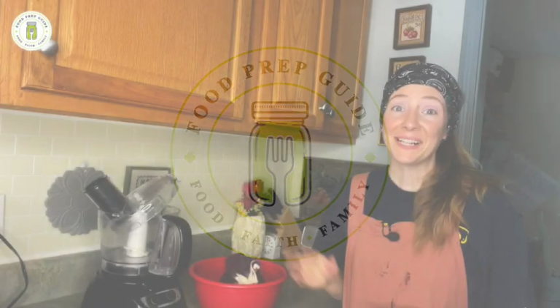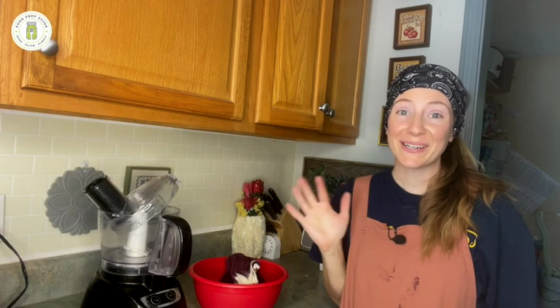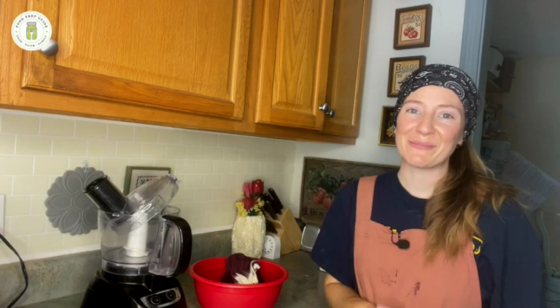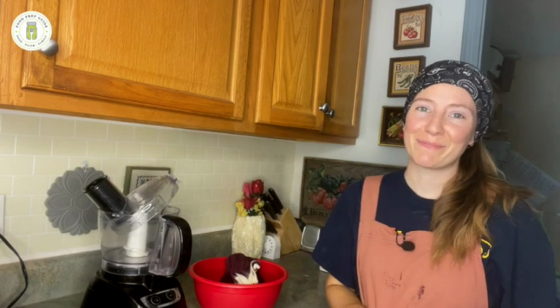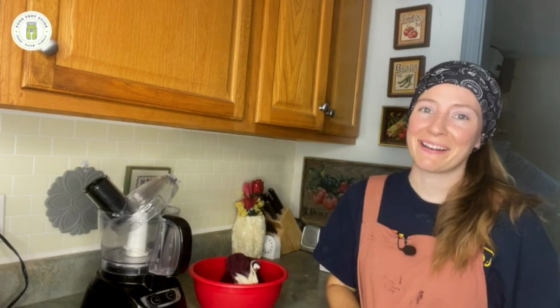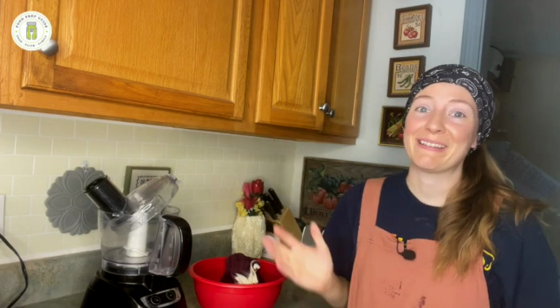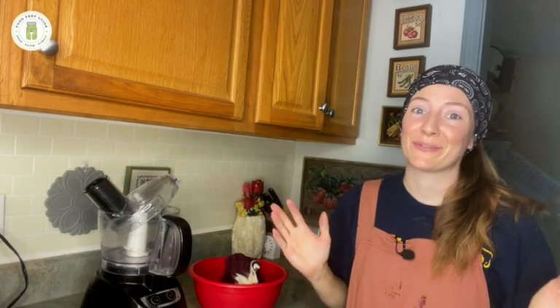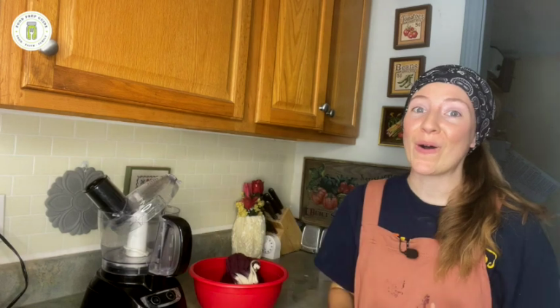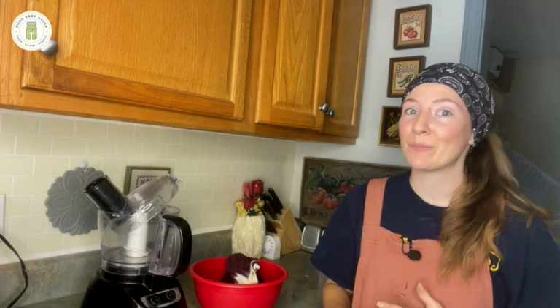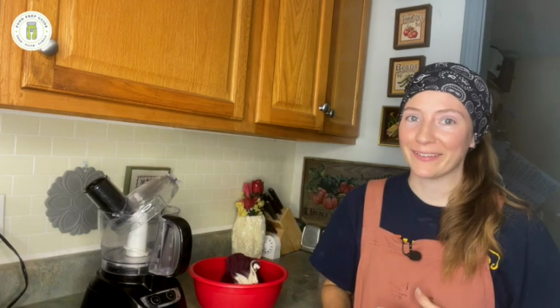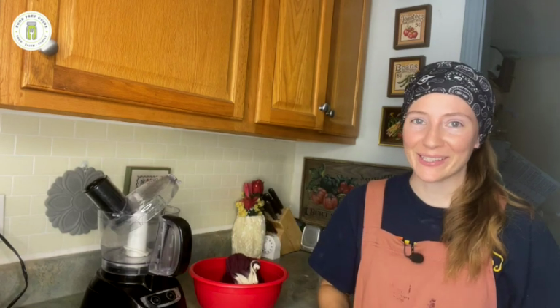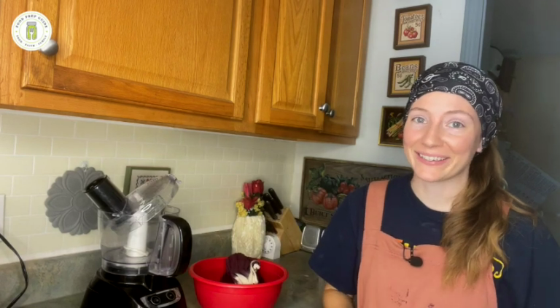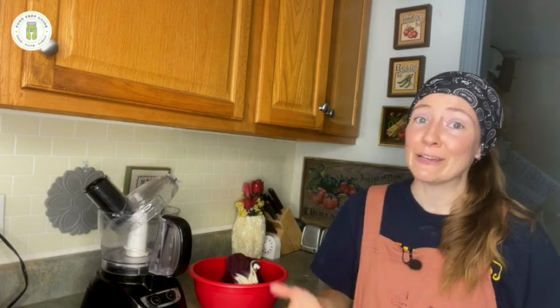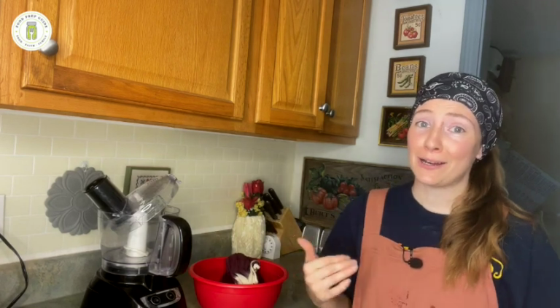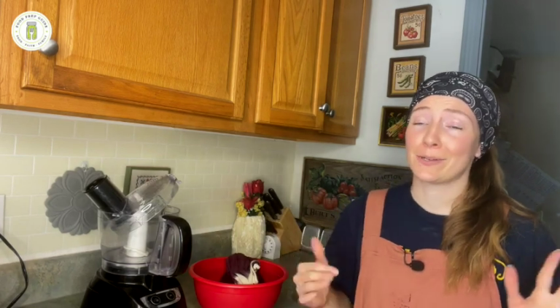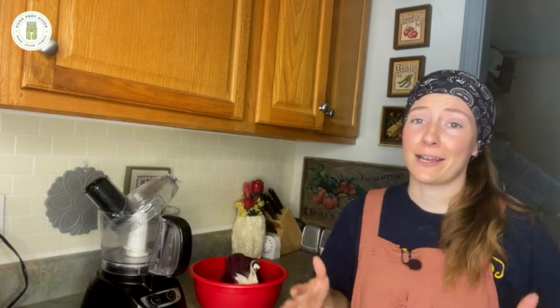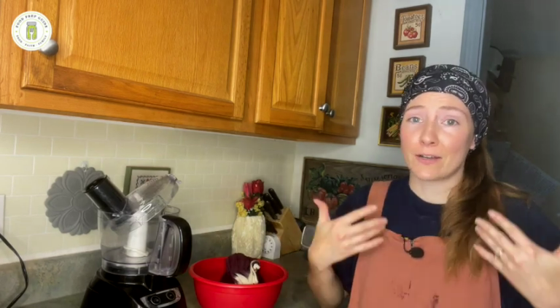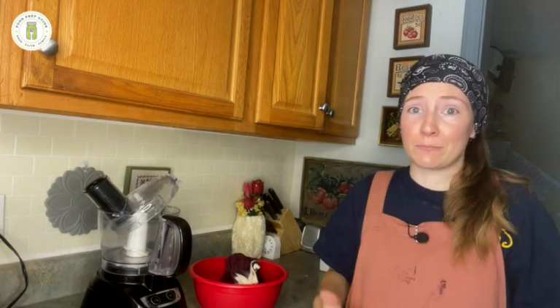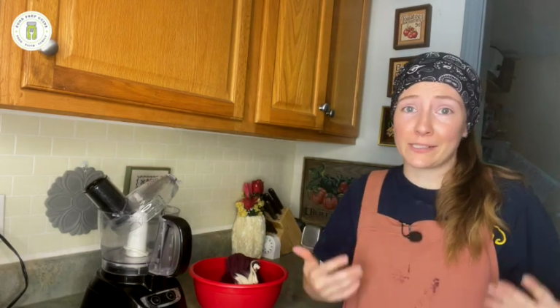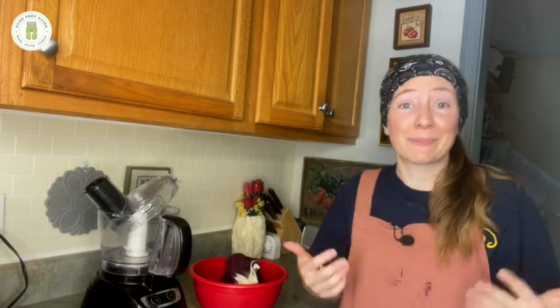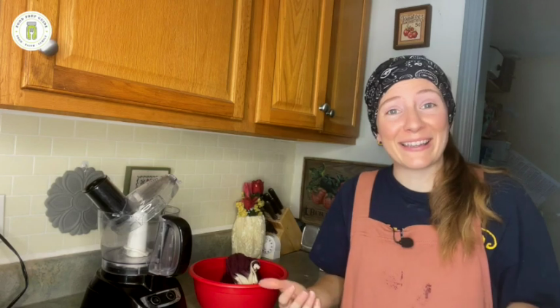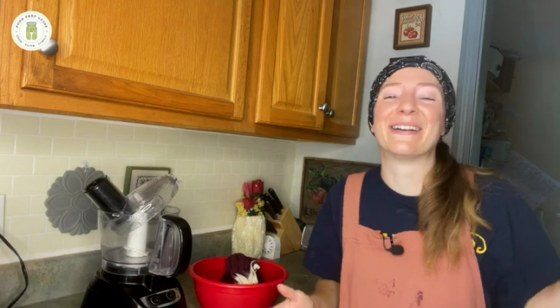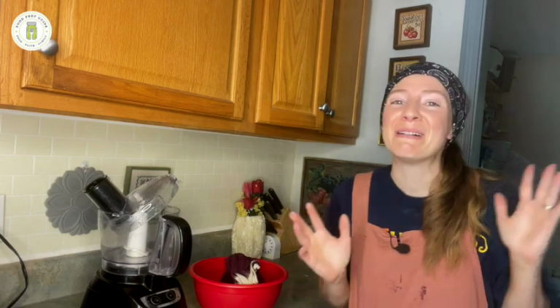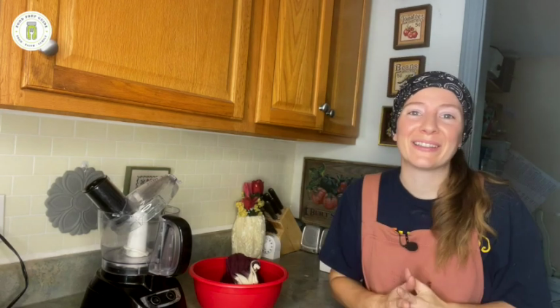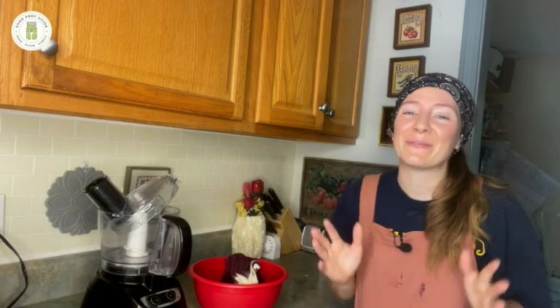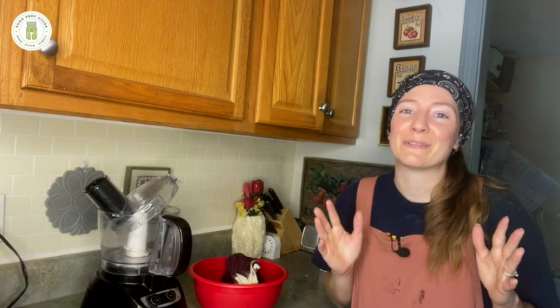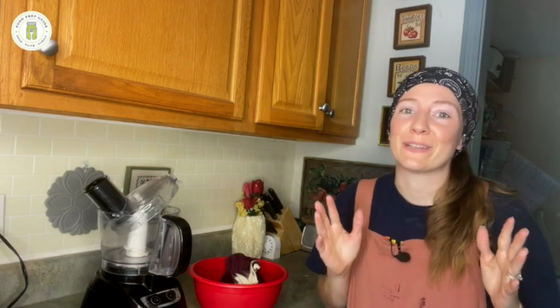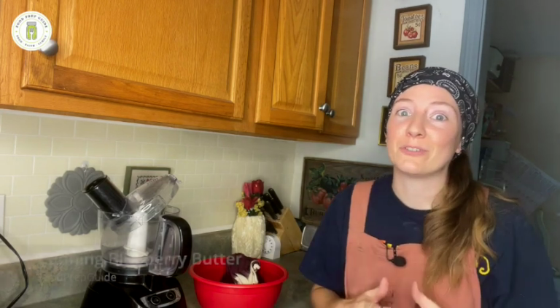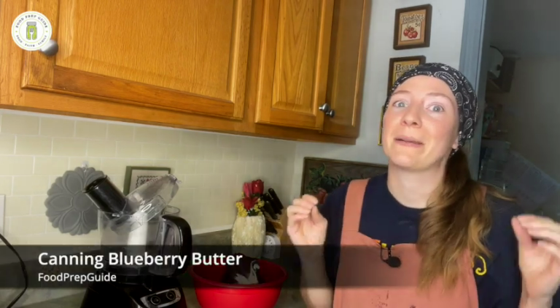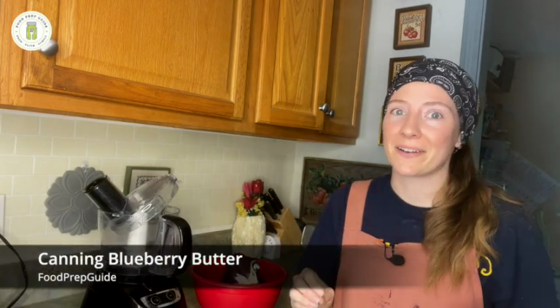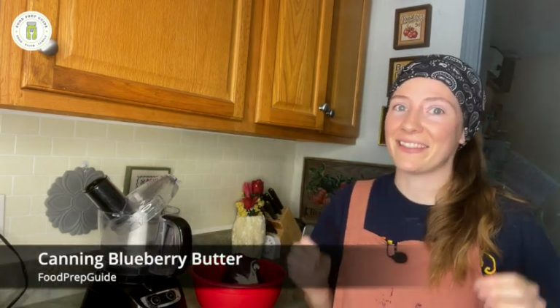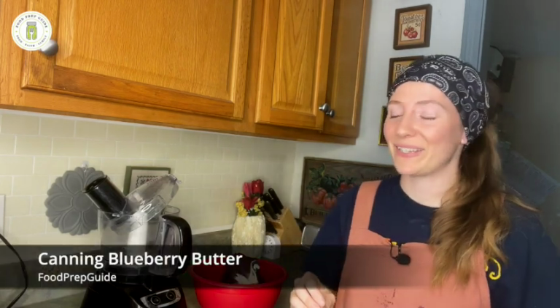Hi friends, welcome back to Food Prep Guide. I am preserving all of the blueberry things this weekend. If I look hot and sweaty and tired and covered in blueberry stuff, that's because I am. But I love it. We are preserving blueberry butter in this video.